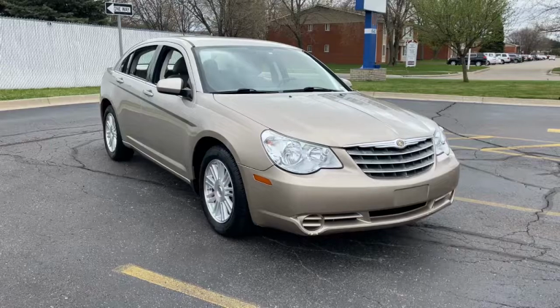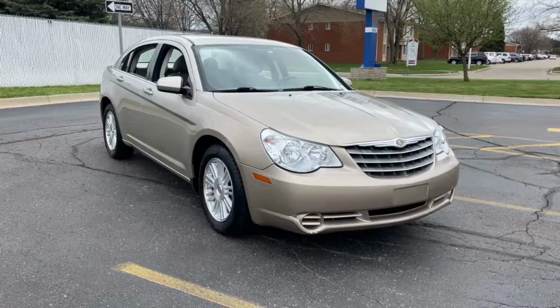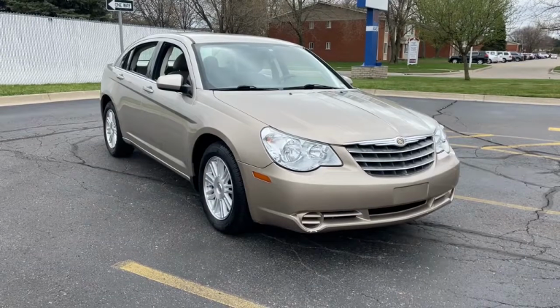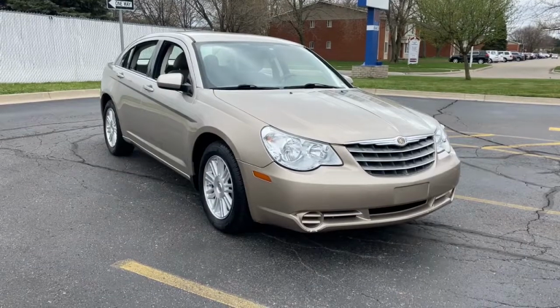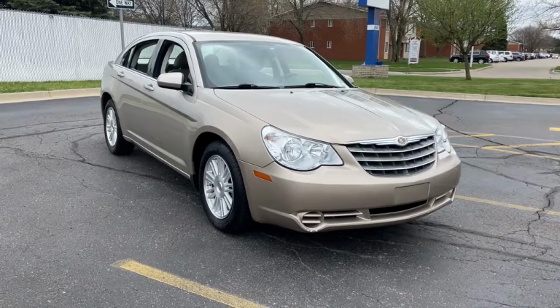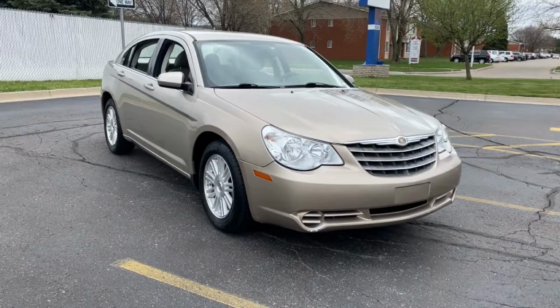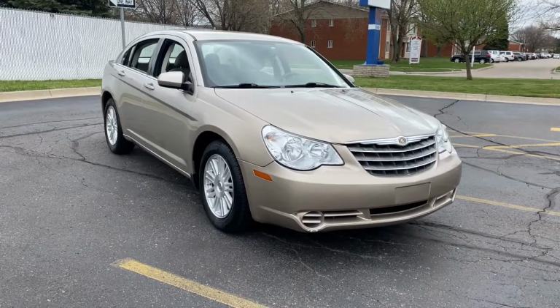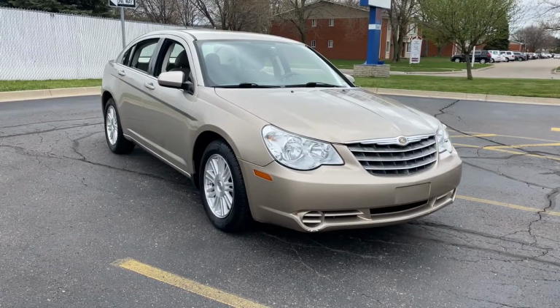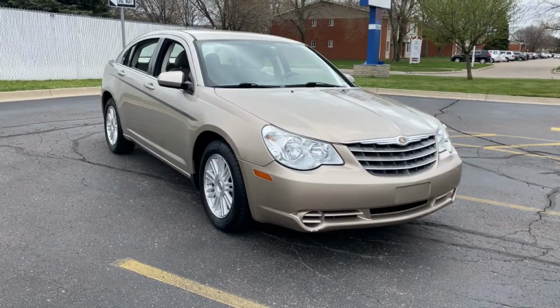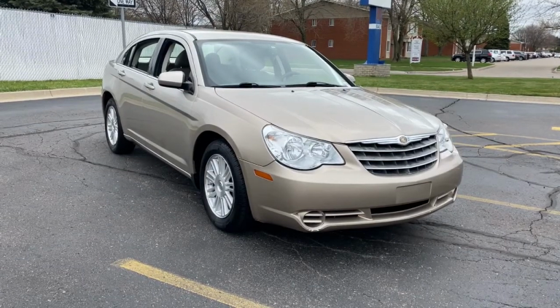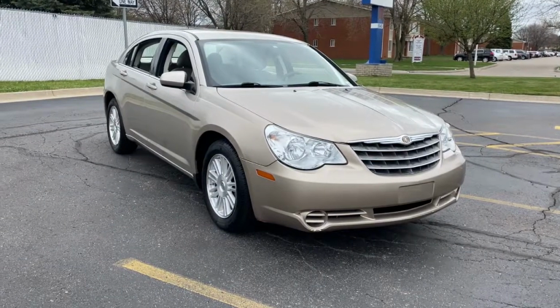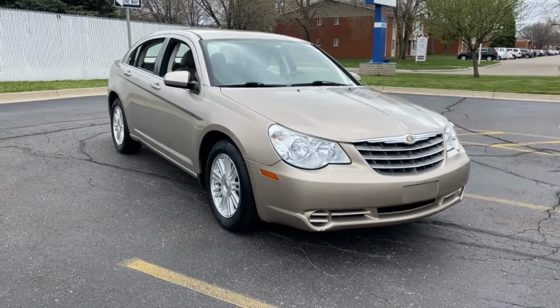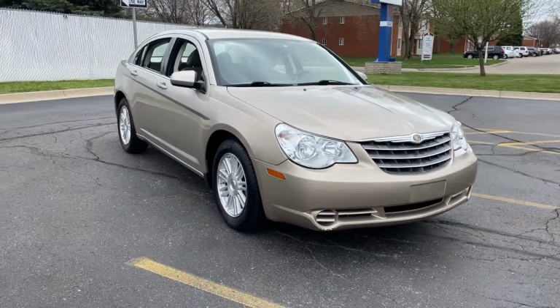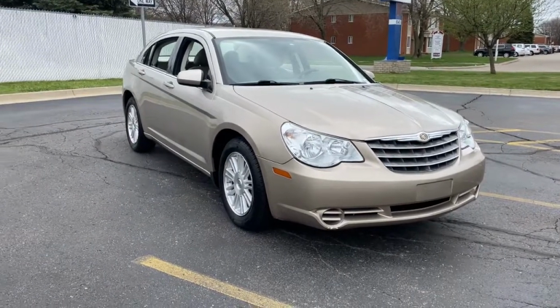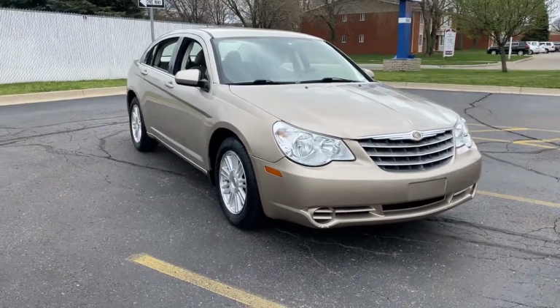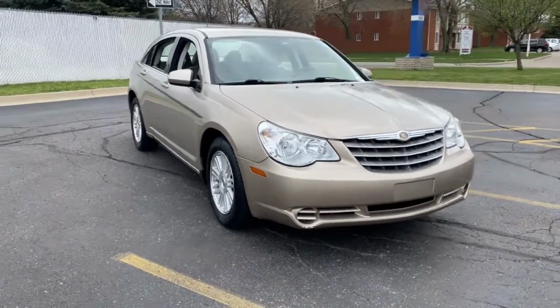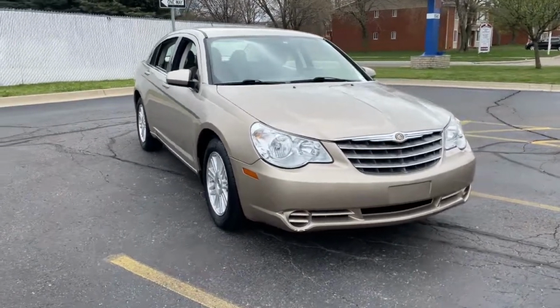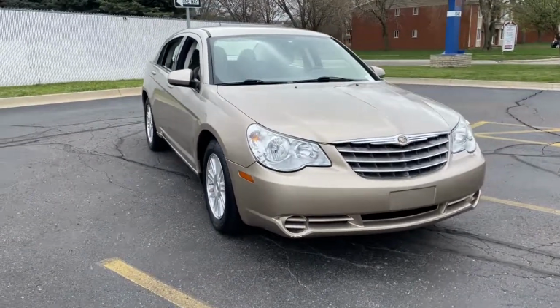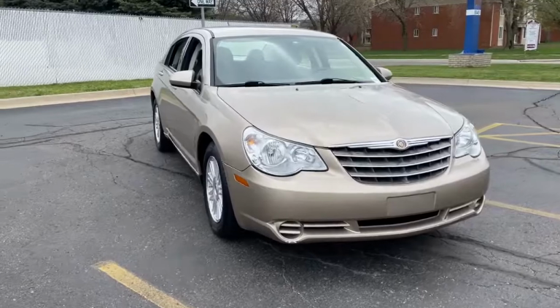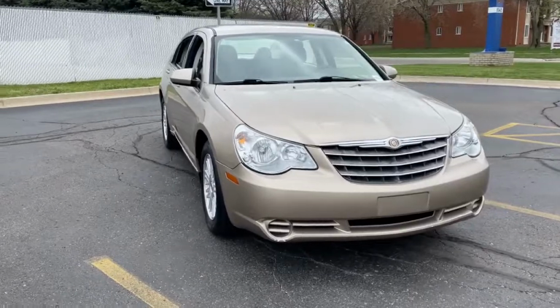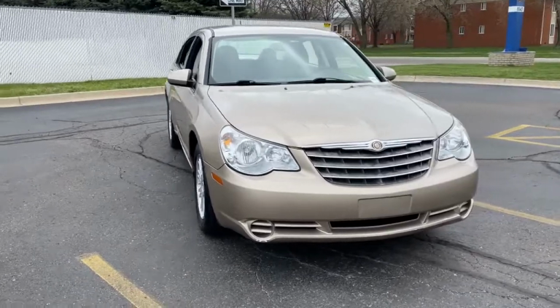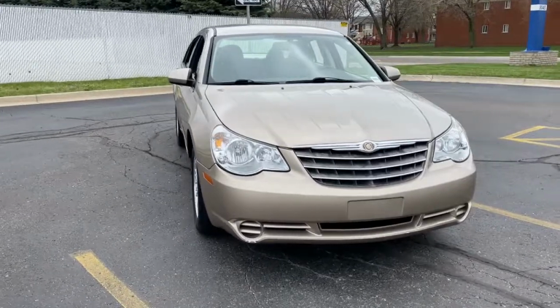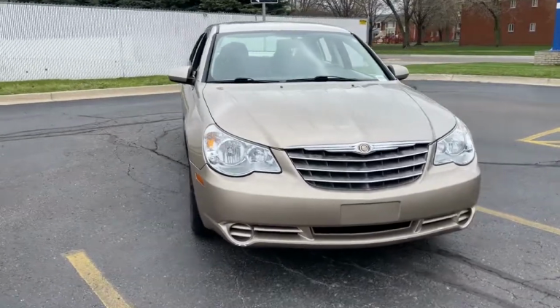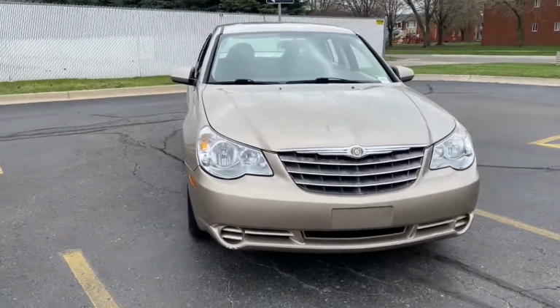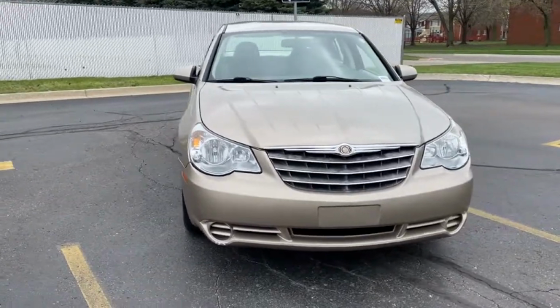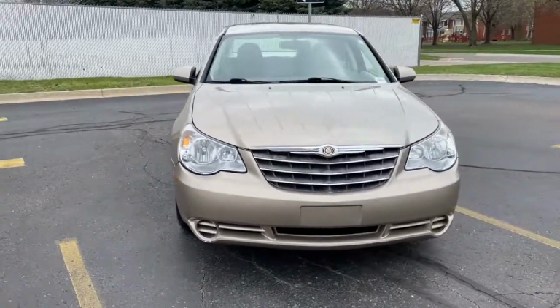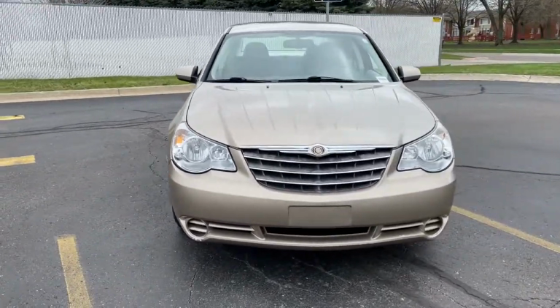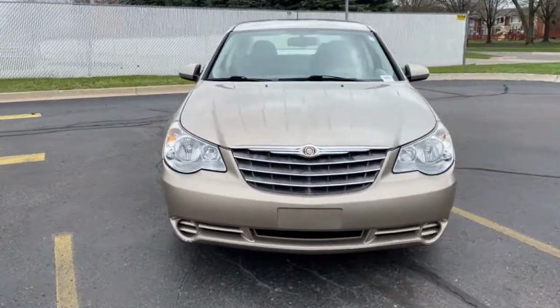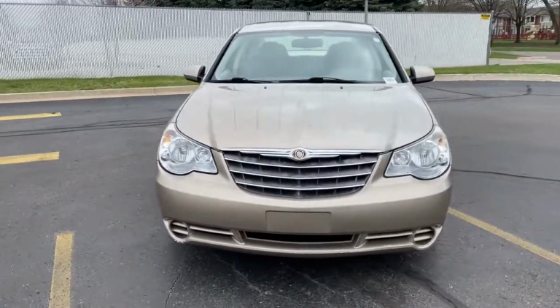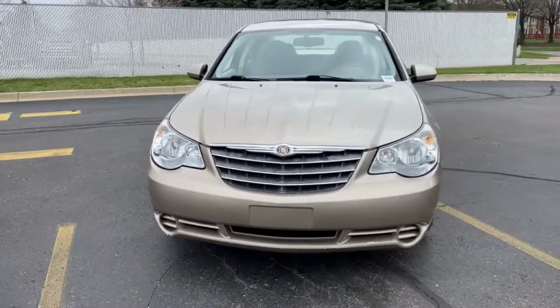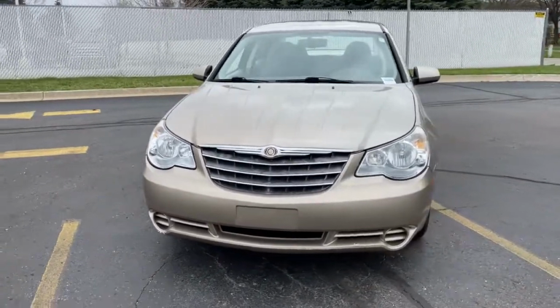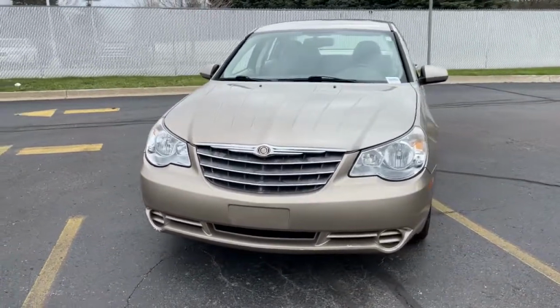Here is a wonderful 2008 Chrysler Sebring. With less than 60,000 miles on the odometer, this vehicle stands out from the rest.